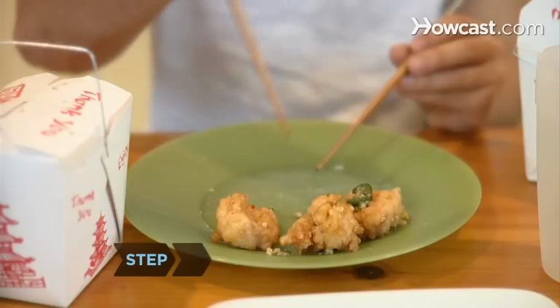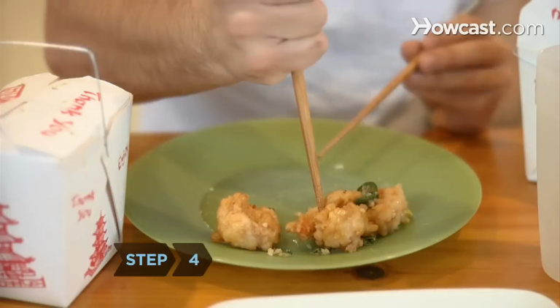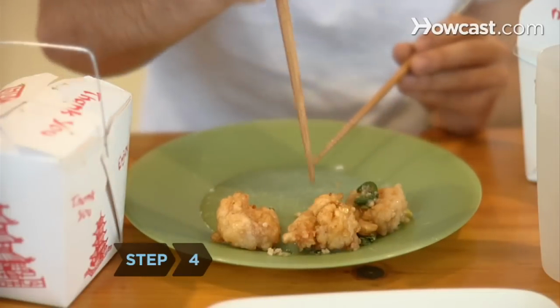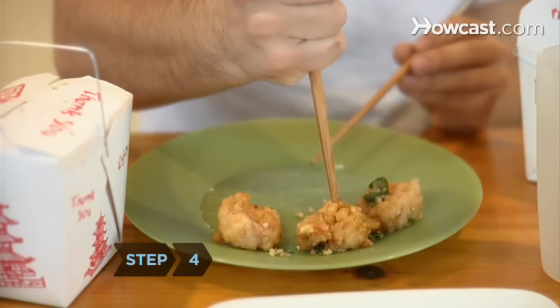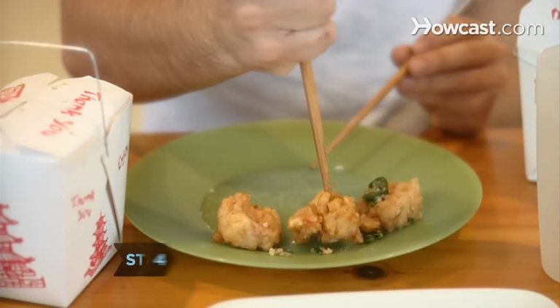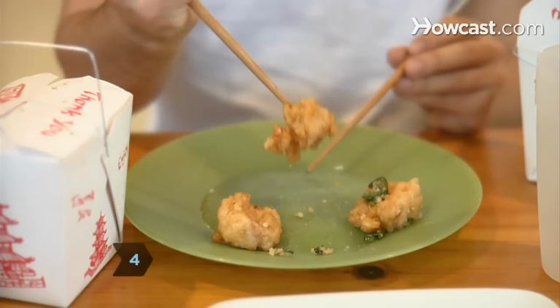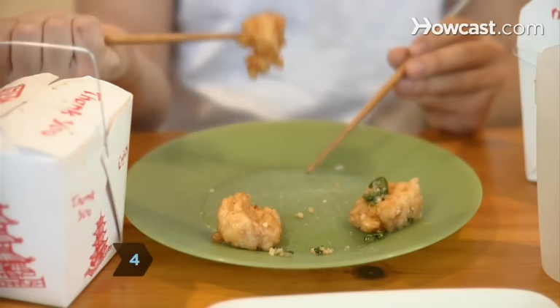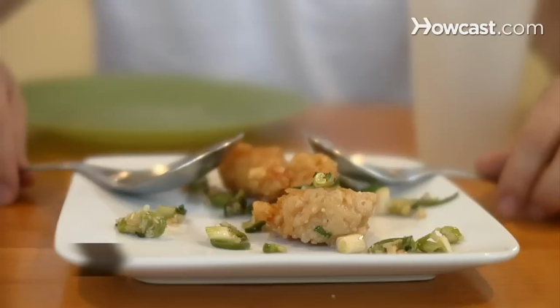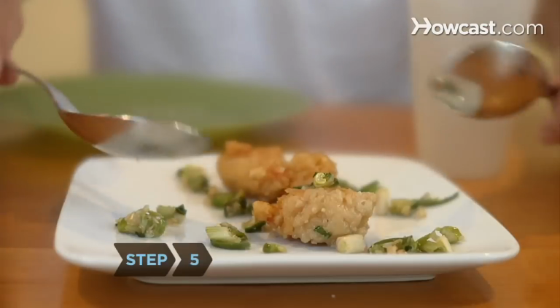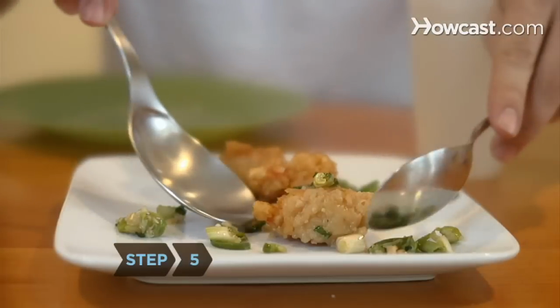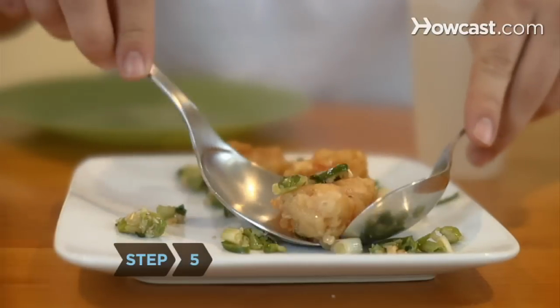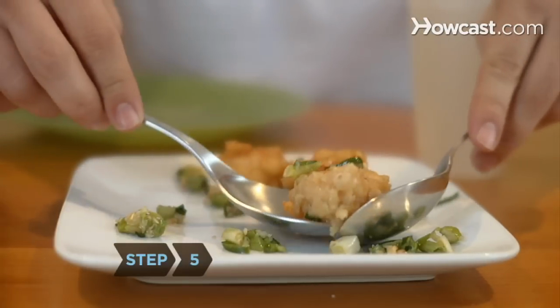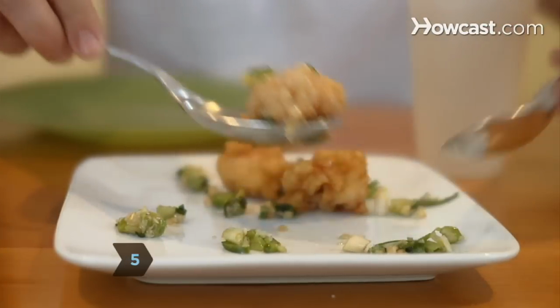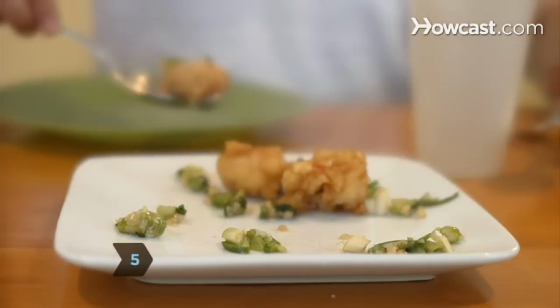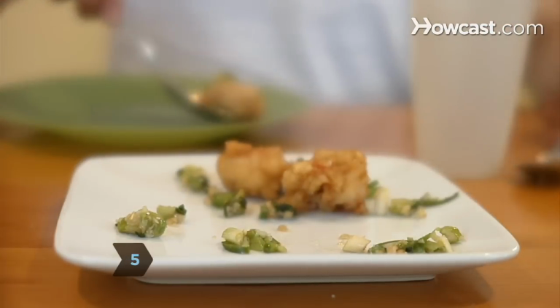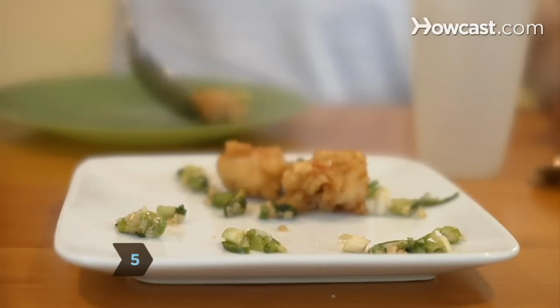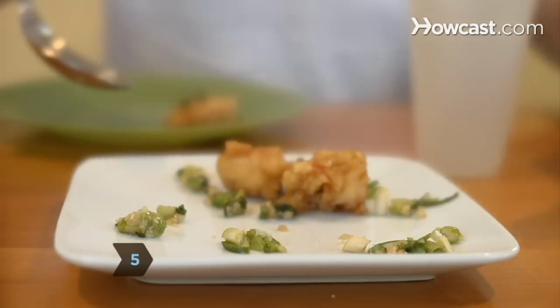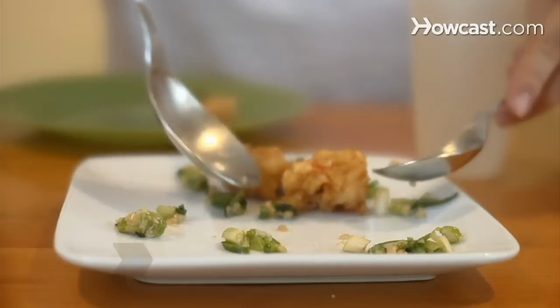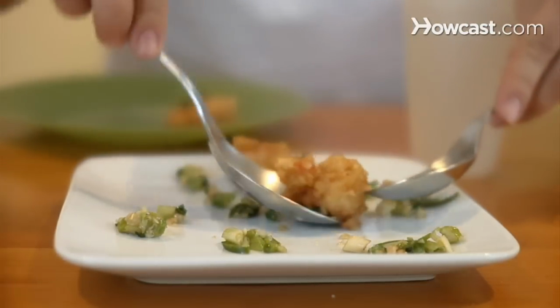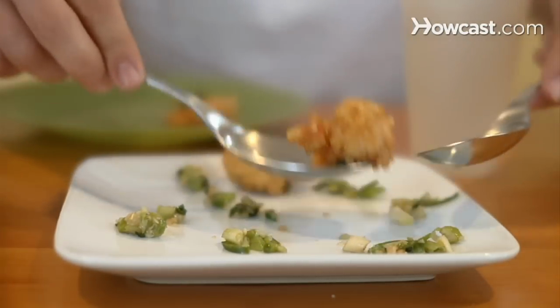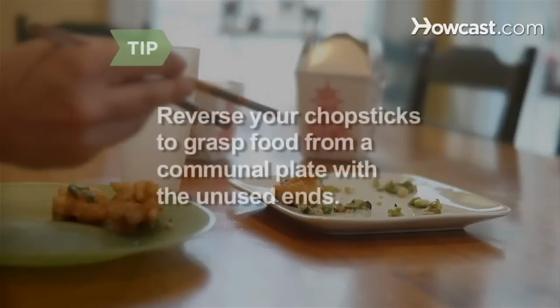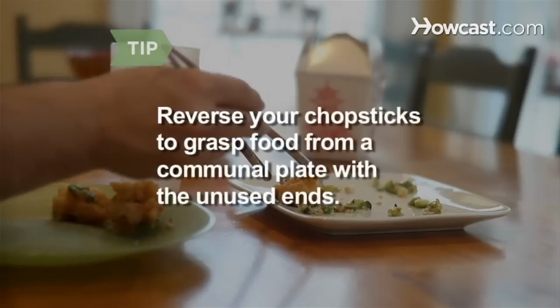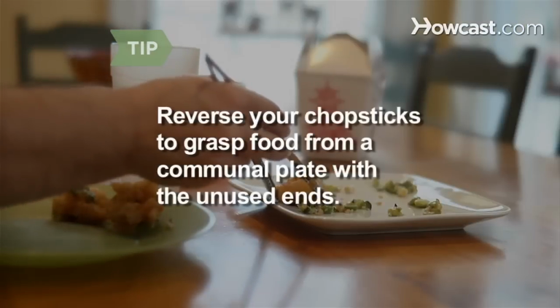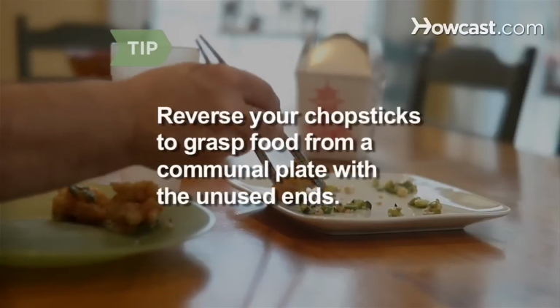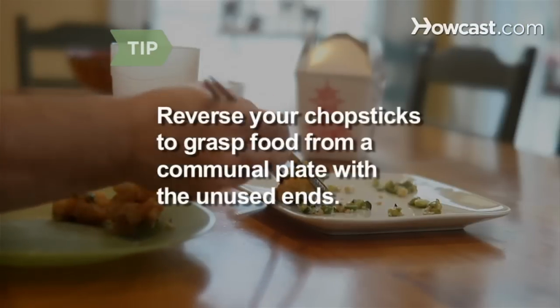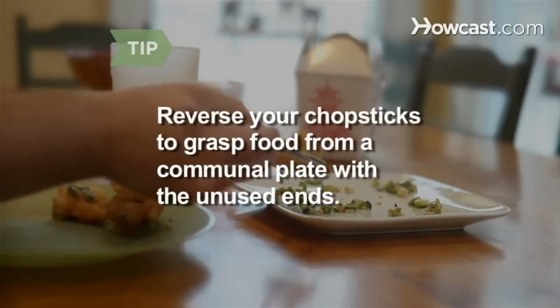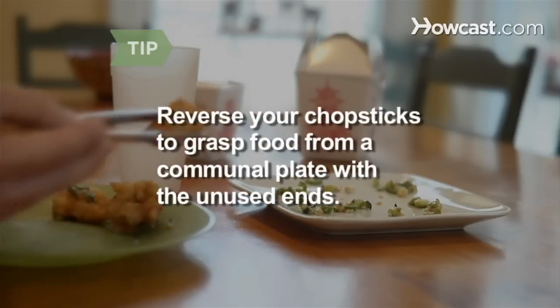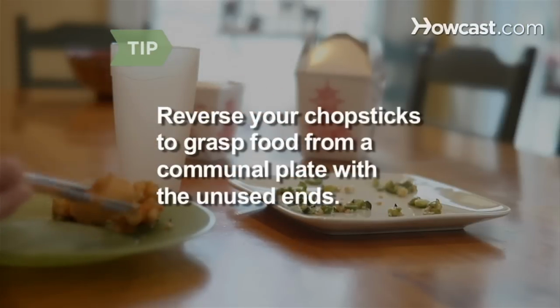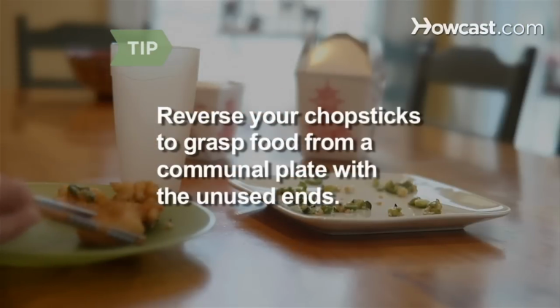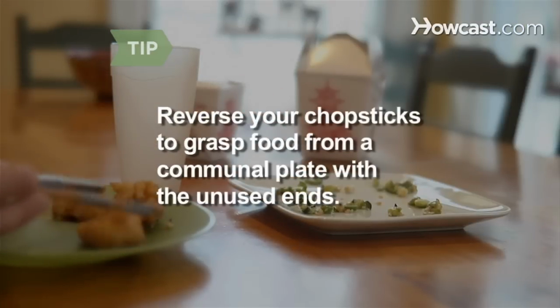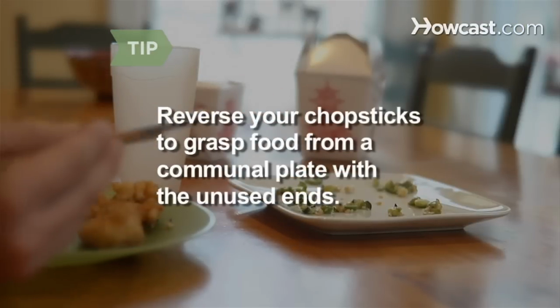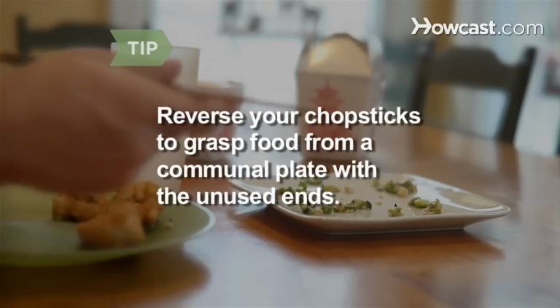Step 4. Never use a chopstick to spear food. Step 5. Always use serving utensils to take food from a communal plate instead of using your chopsticks. Reverse your chopsticks to grasp food from a communal plate with the unused ends if serving utensils are absent.